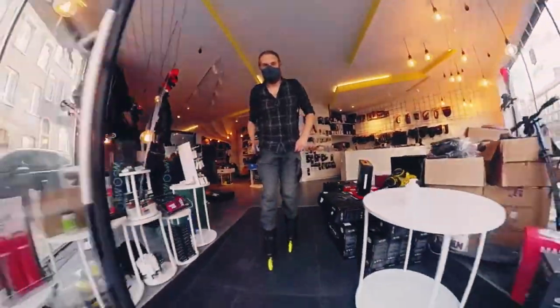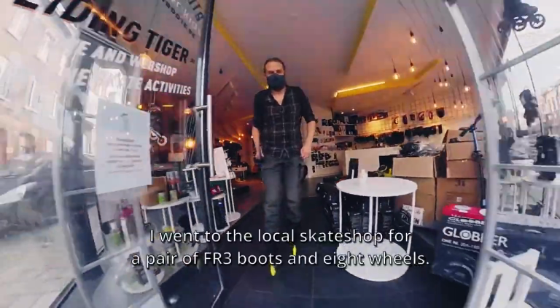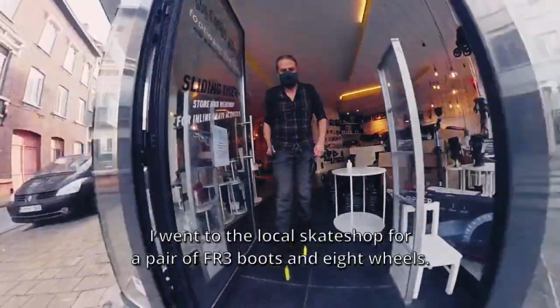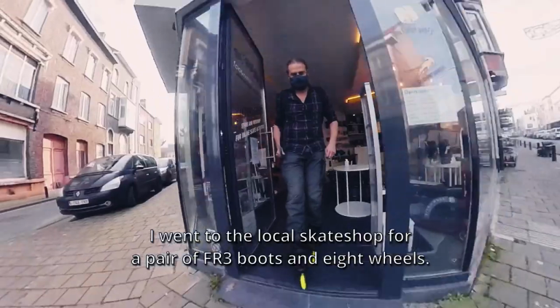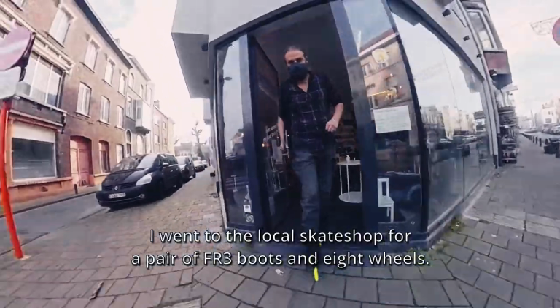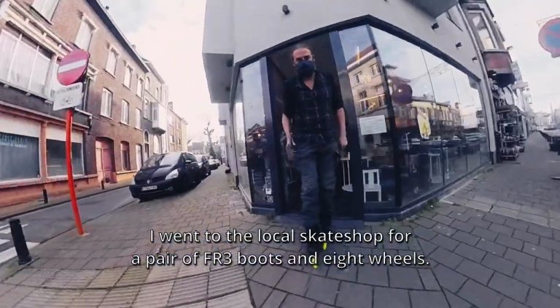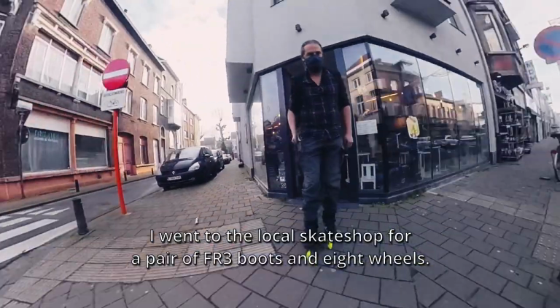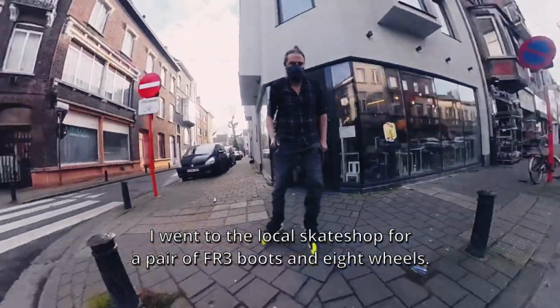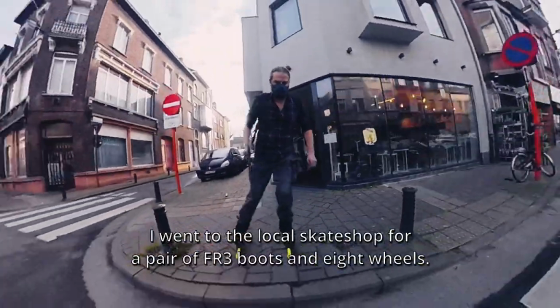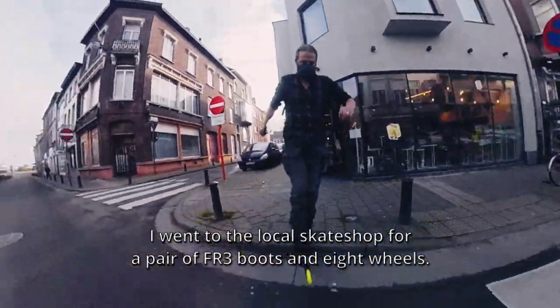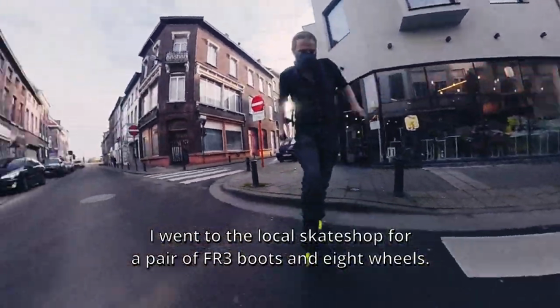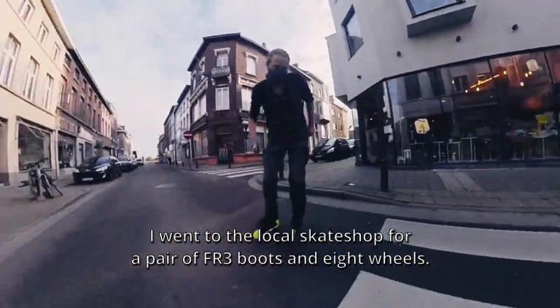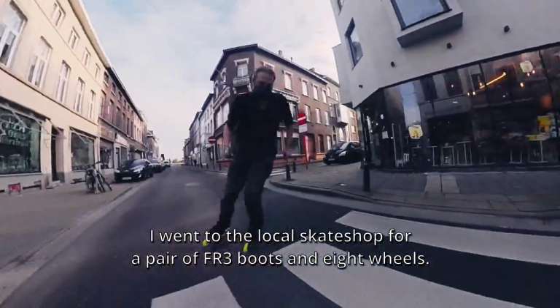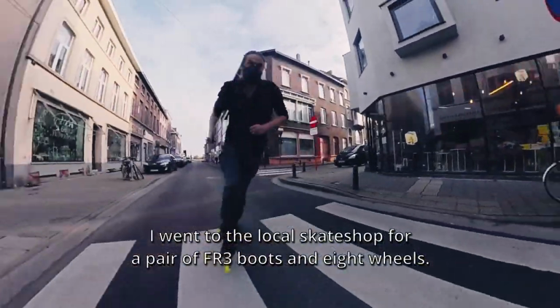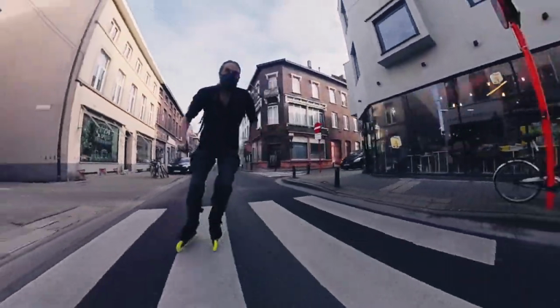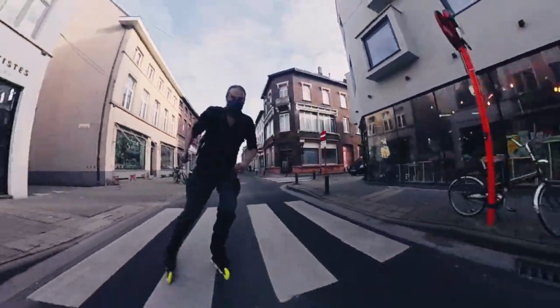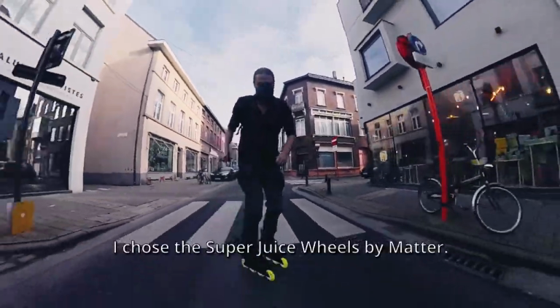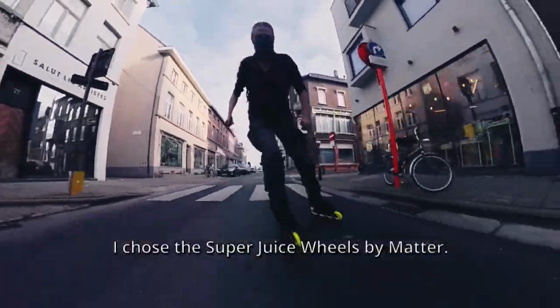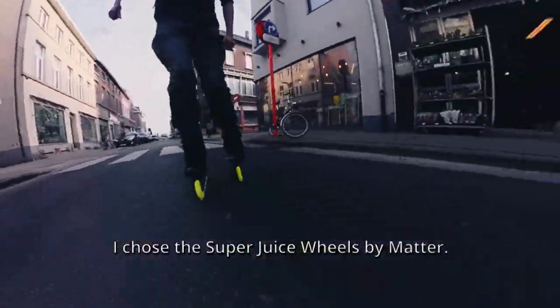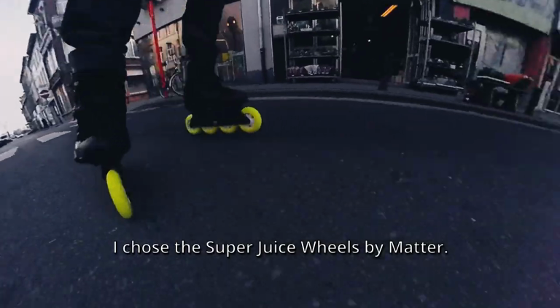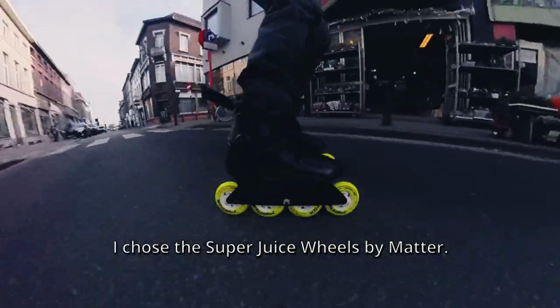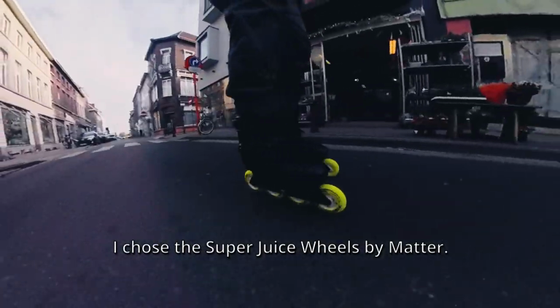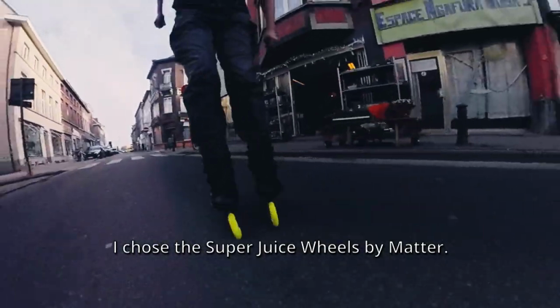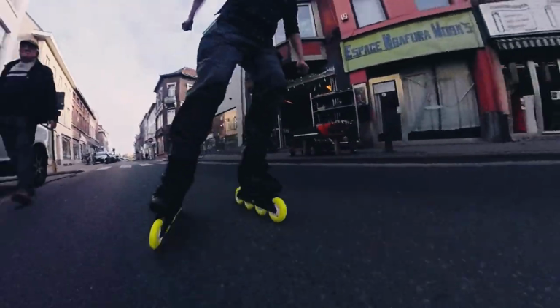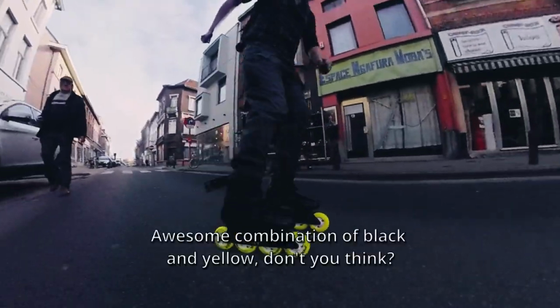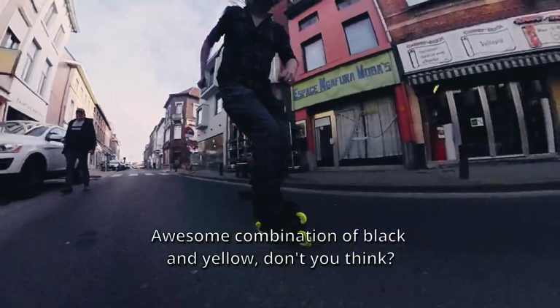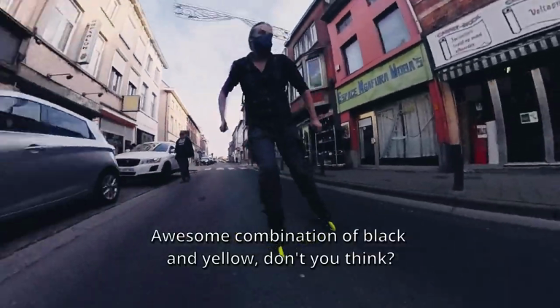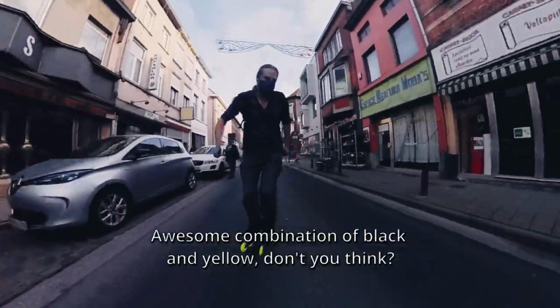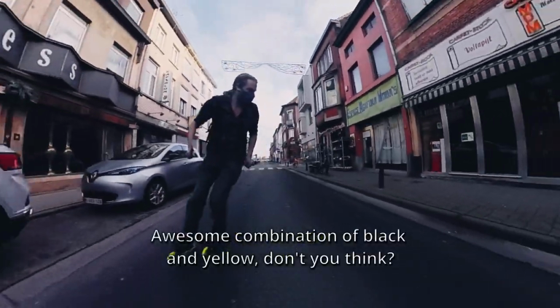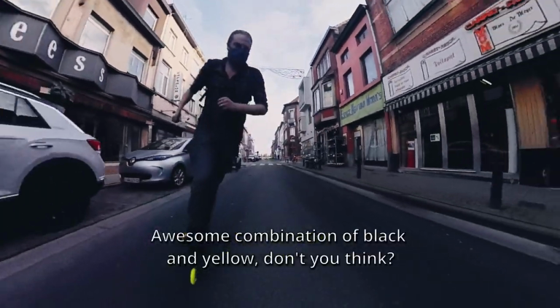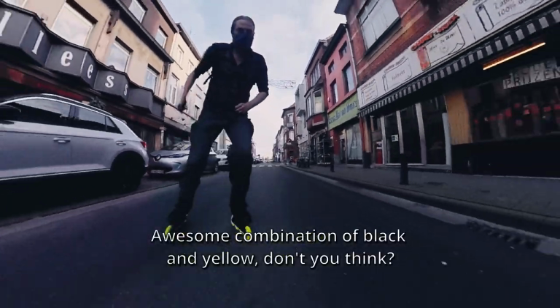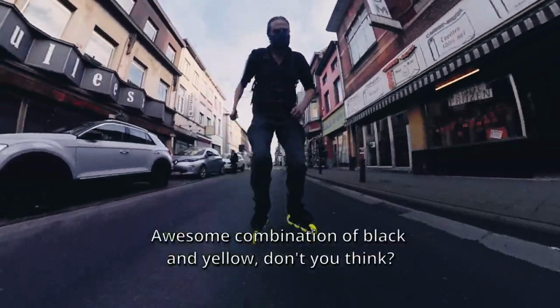I went to the local skate shop for a pair of FR3 boots and 8 wheels. I chose the Super Juice wheels by Meta — an awesome combination of black and yellow, don't you think?